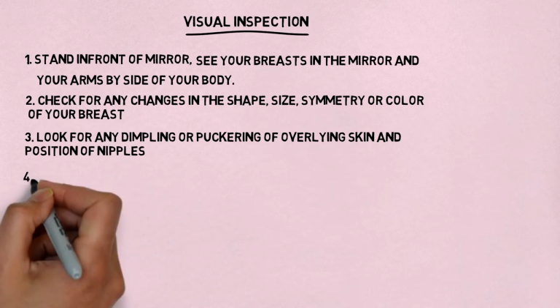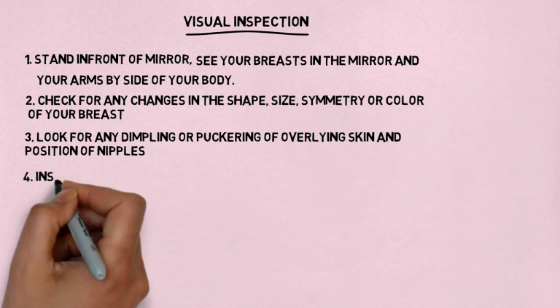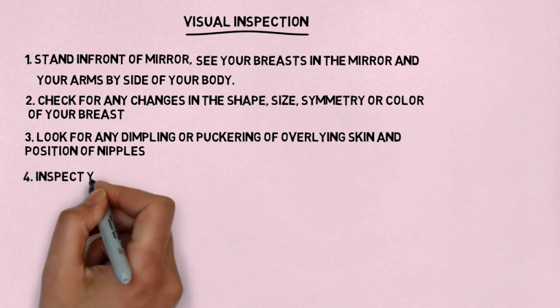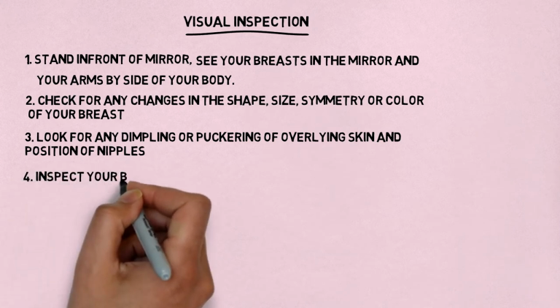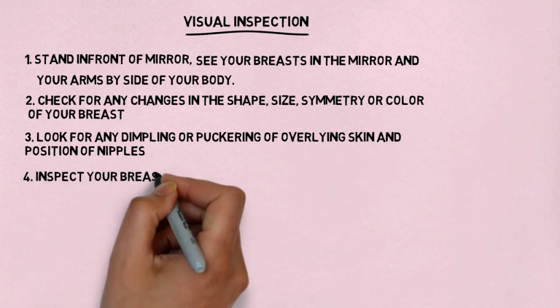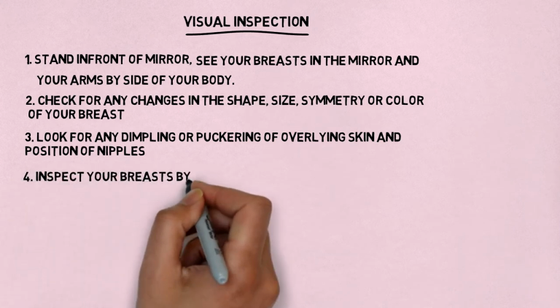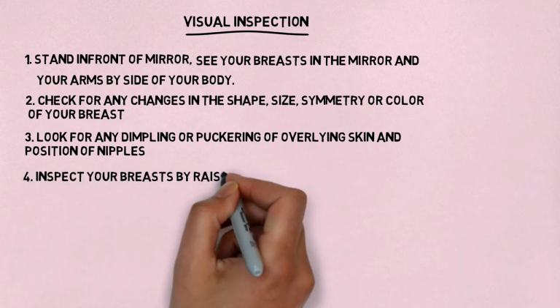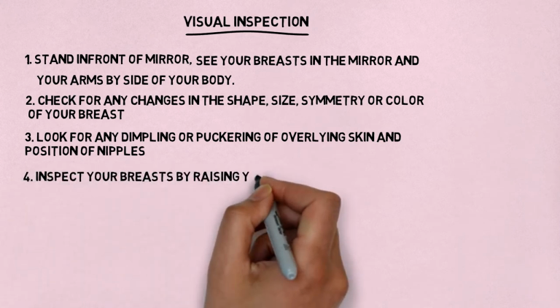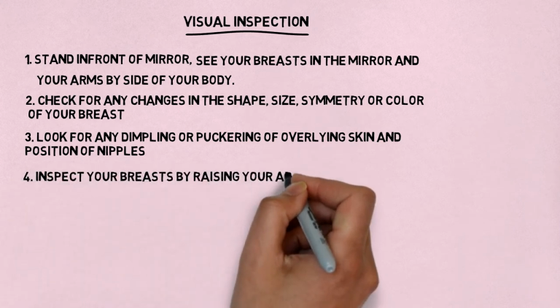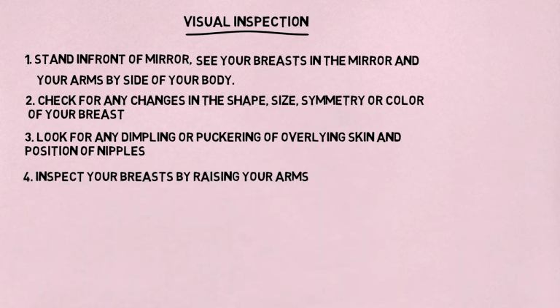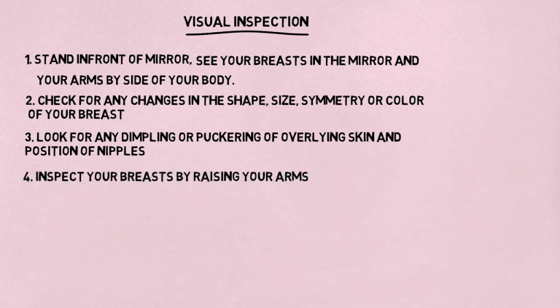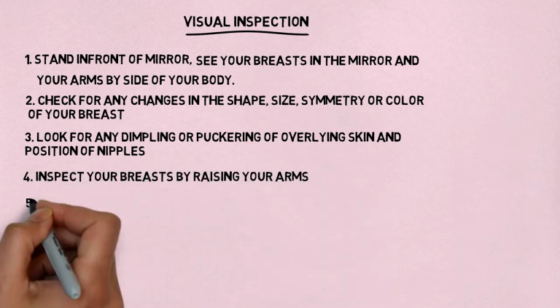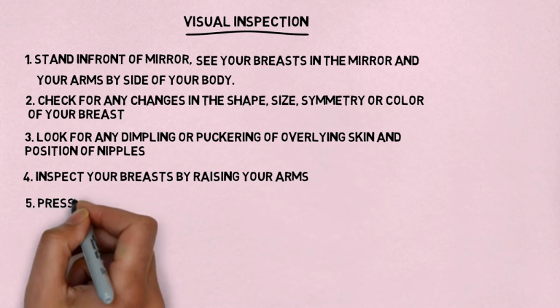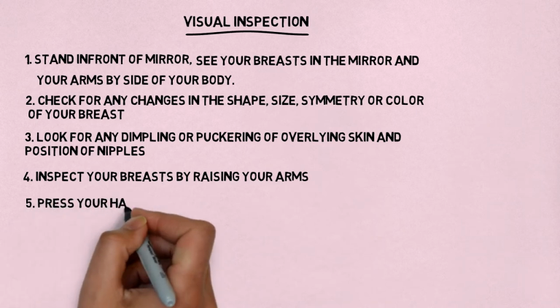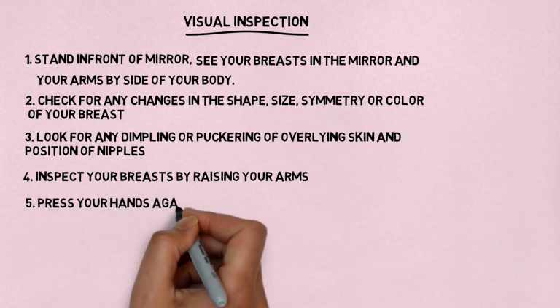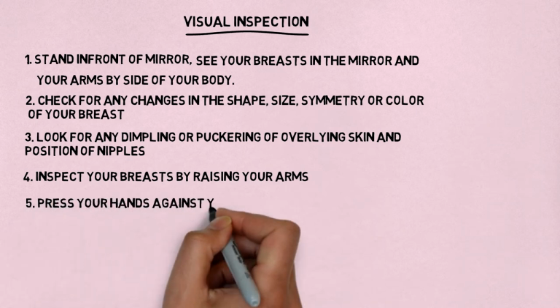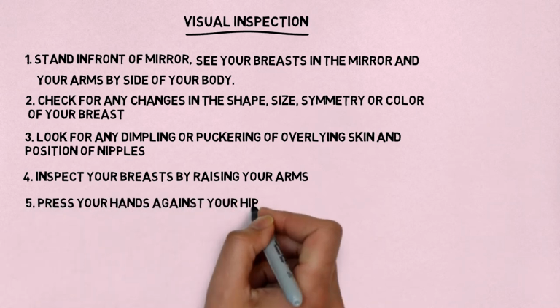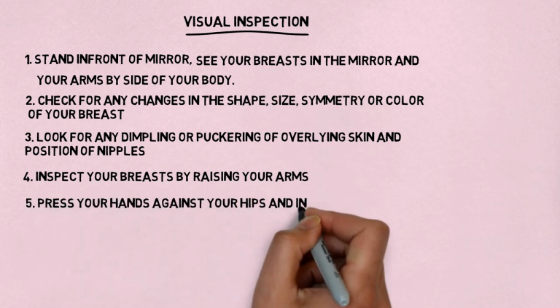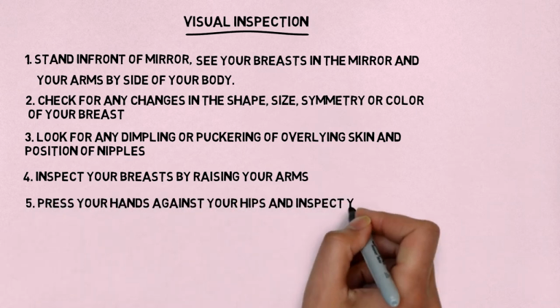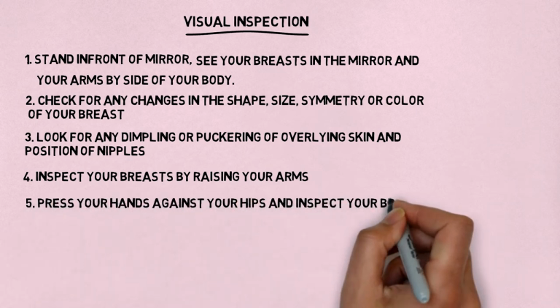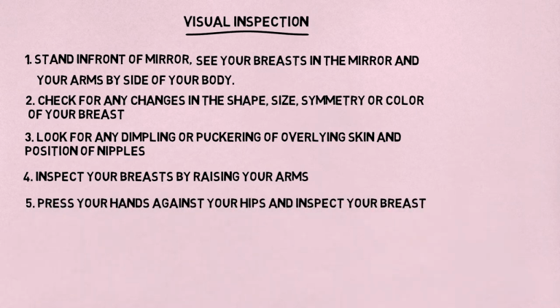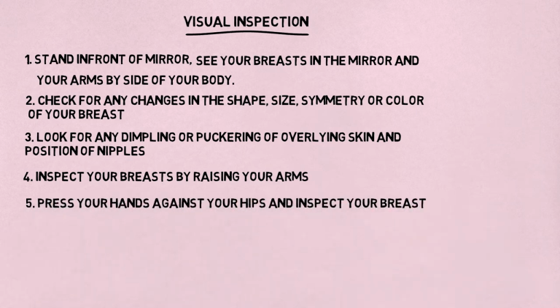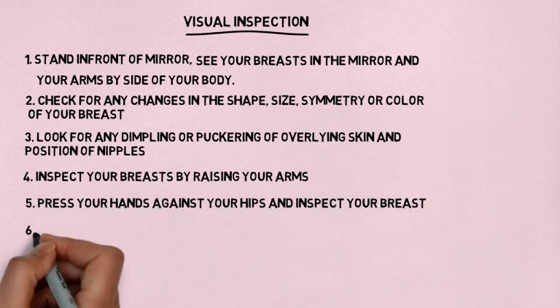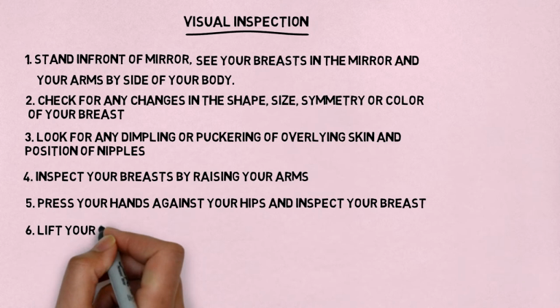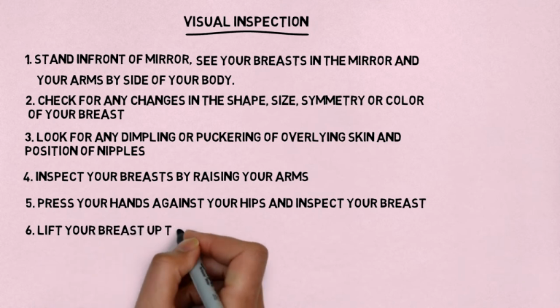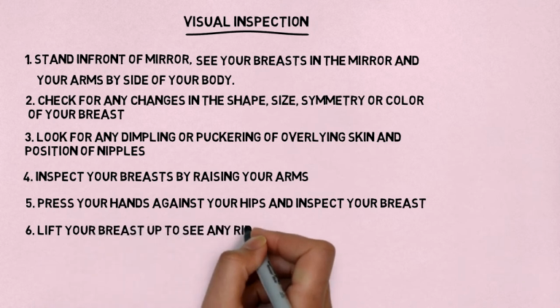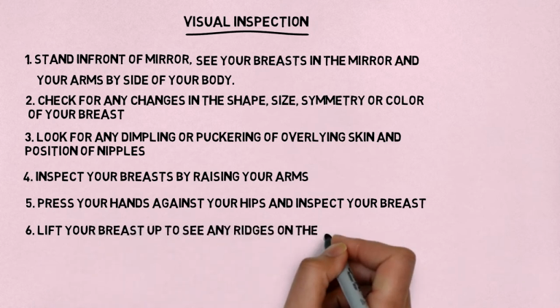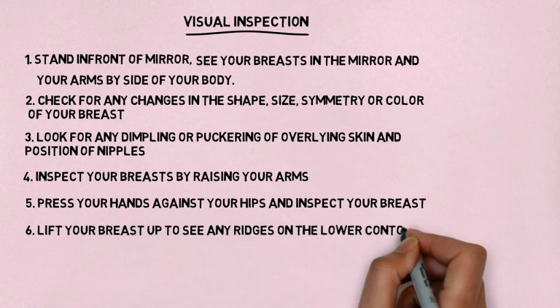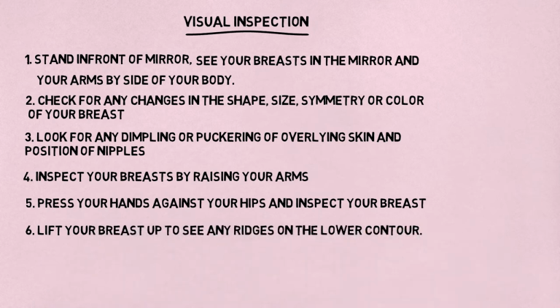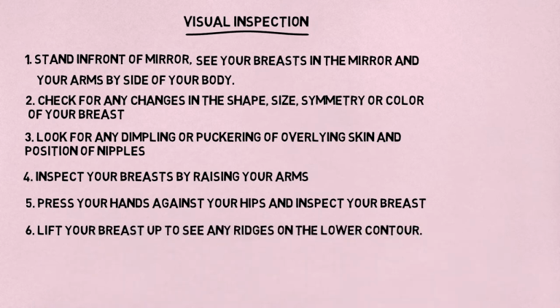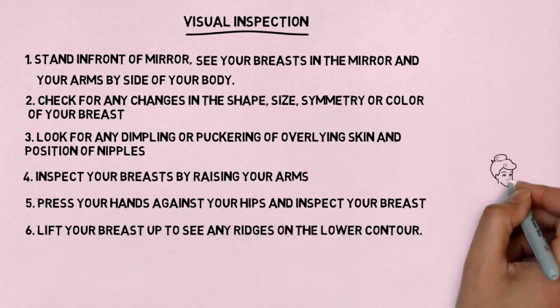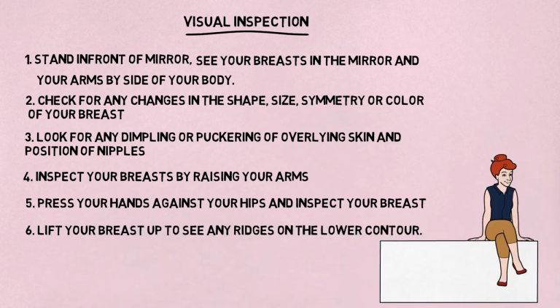Next, inspect your breasts by raising your arms above your head with your palms pressed against each other. Then lower your arms and press your hands against your hips and inspect your breasts. Finally, lift your breasts up to see any ridges on the lower contour. The visual exam ends here.